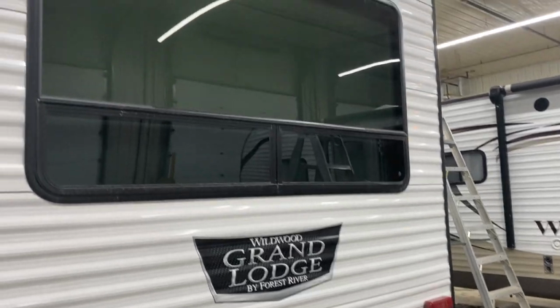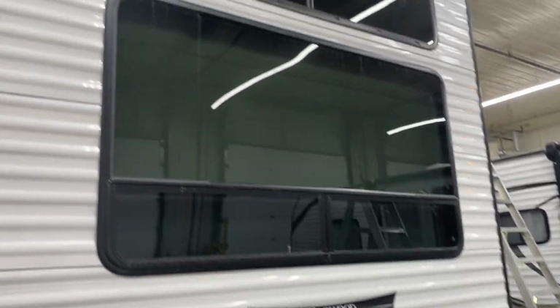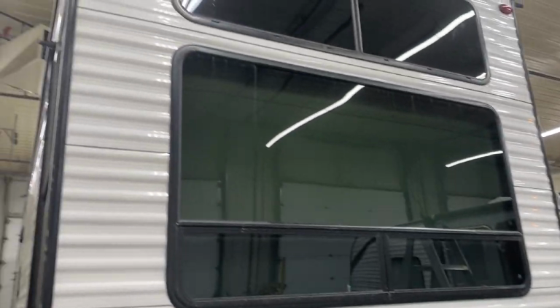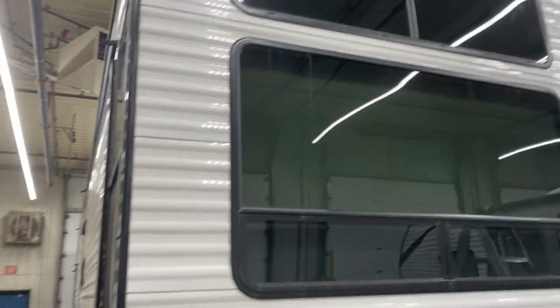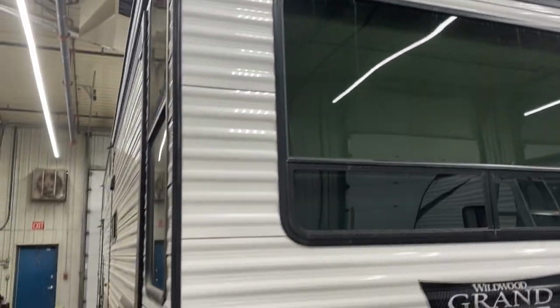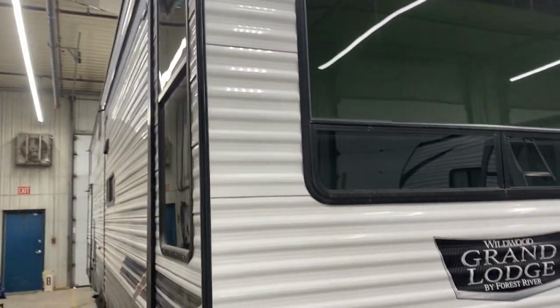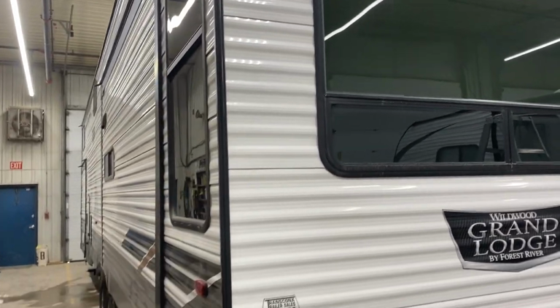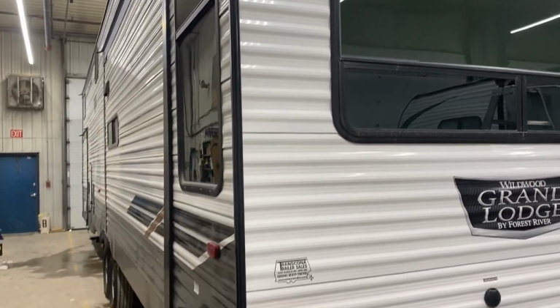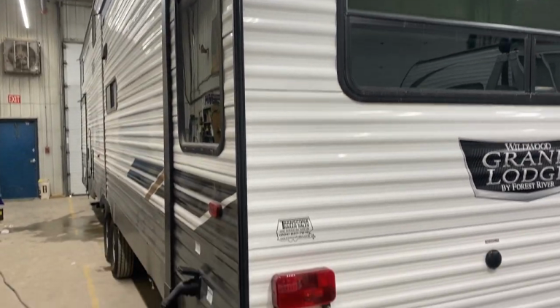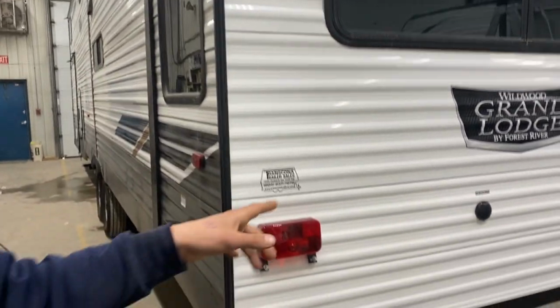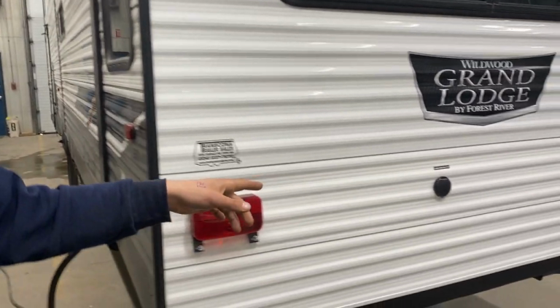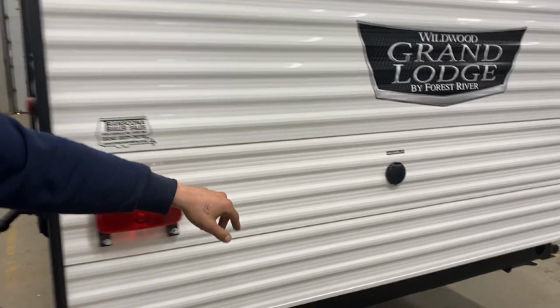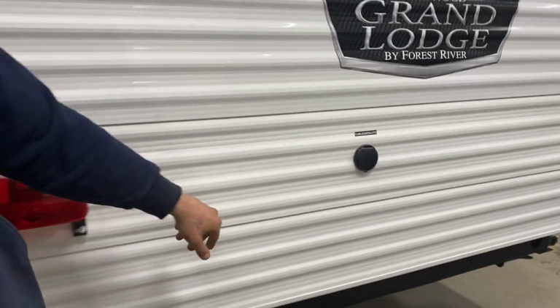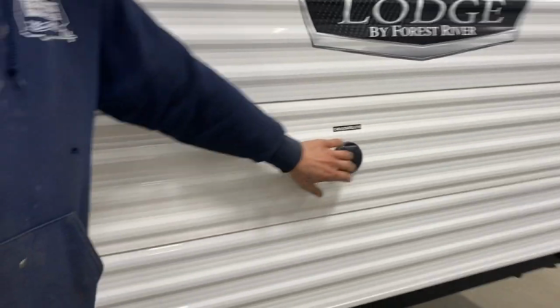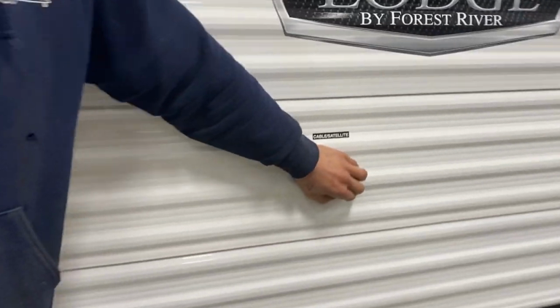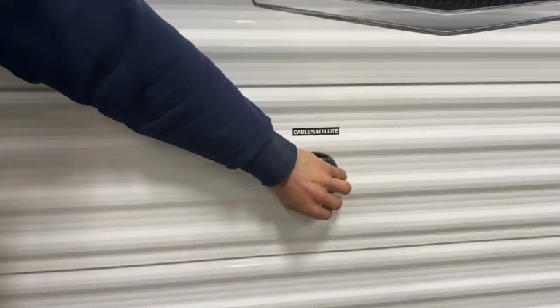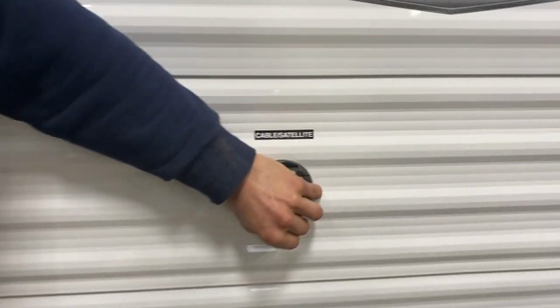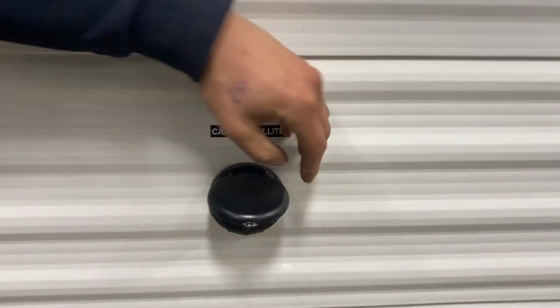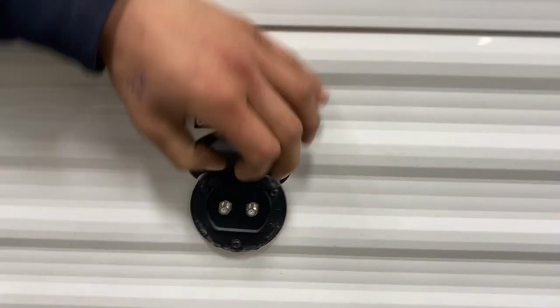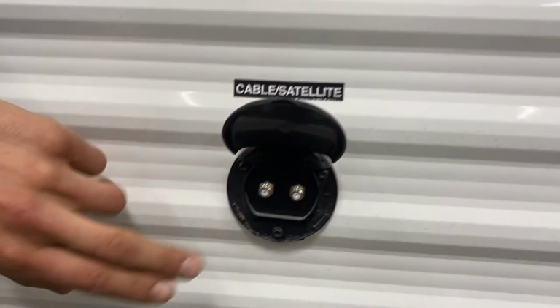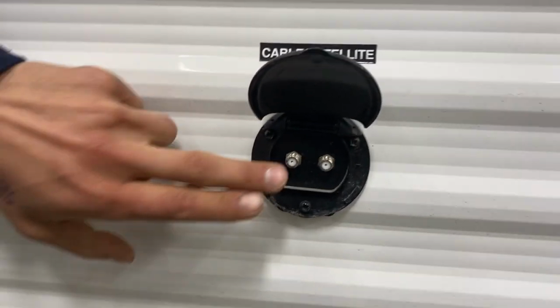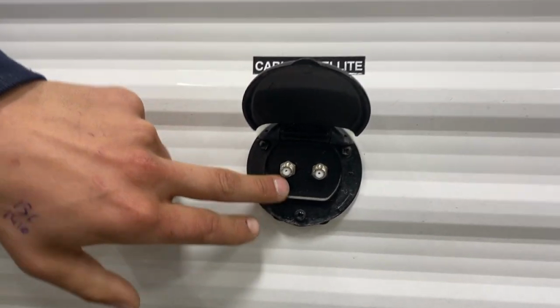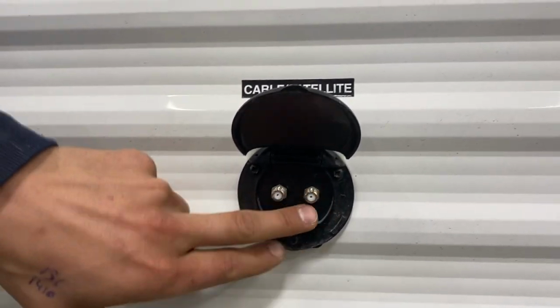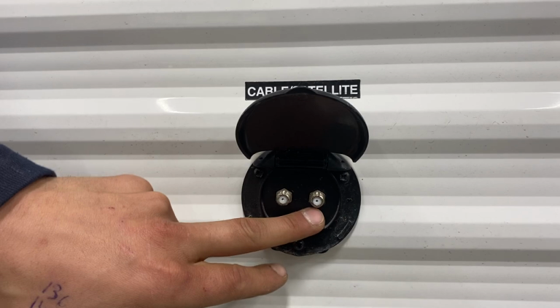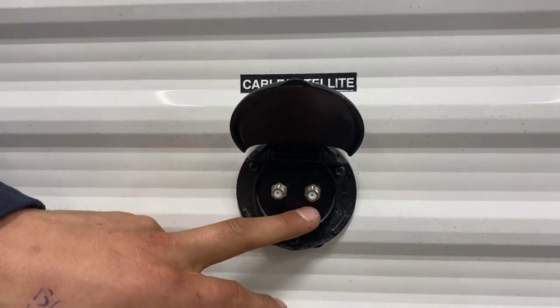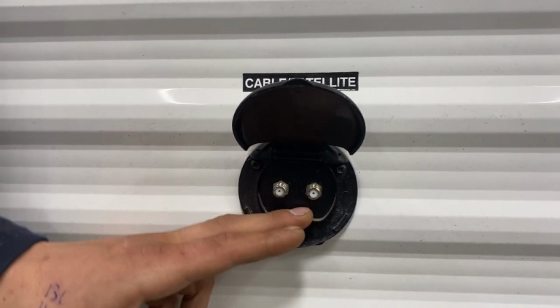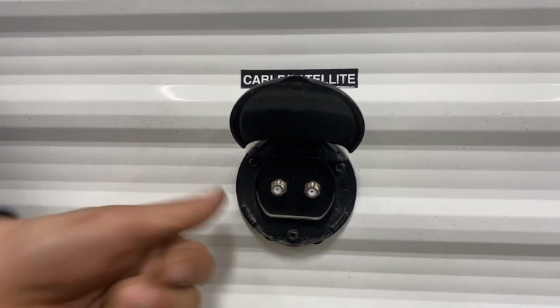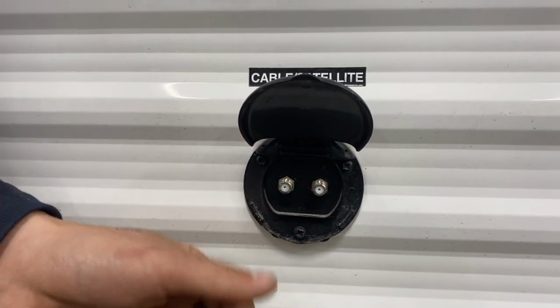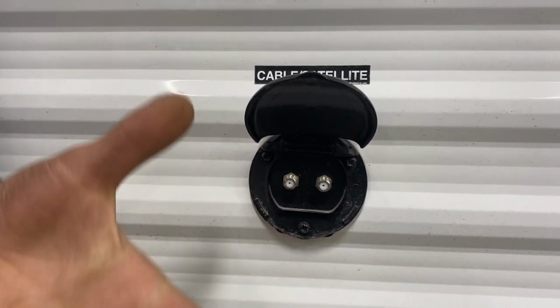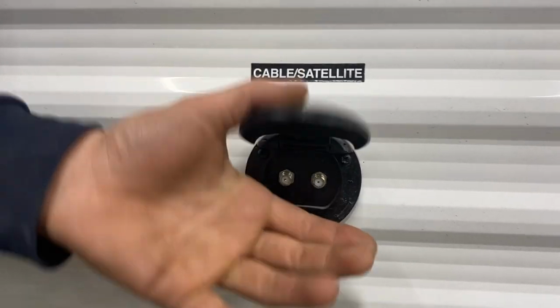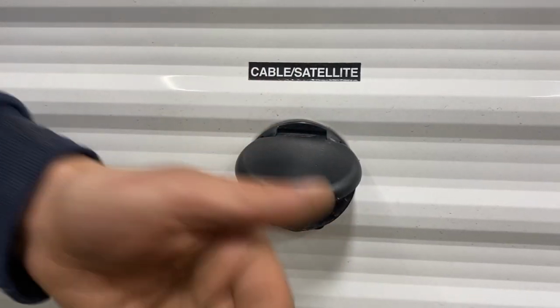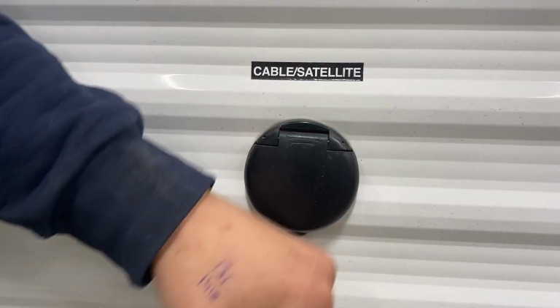Welcome to the 2021 Wildwood Lodge 42DL. We're going to start right in the center of the back here. You've got your cable and satellite in there, so just pop that cover open. You've got cable on the left and satellite on the right. The co-ax cable is going to plug into there and fire up at your TV location.